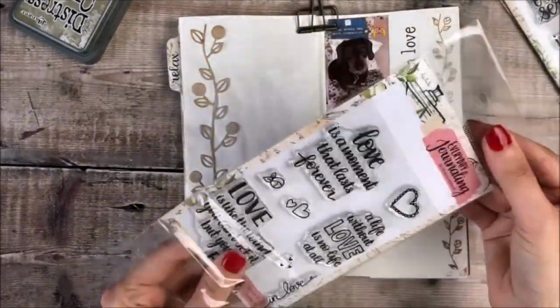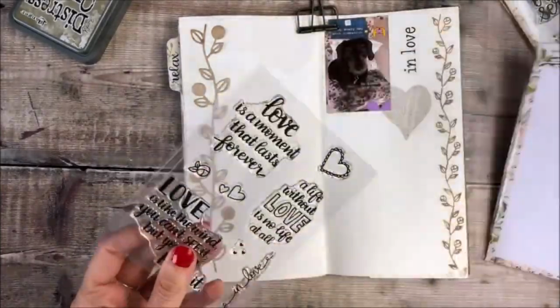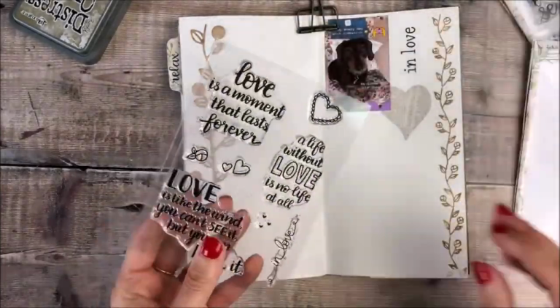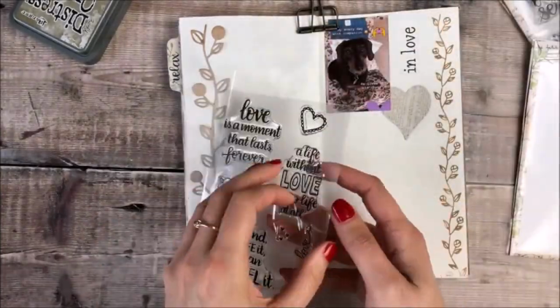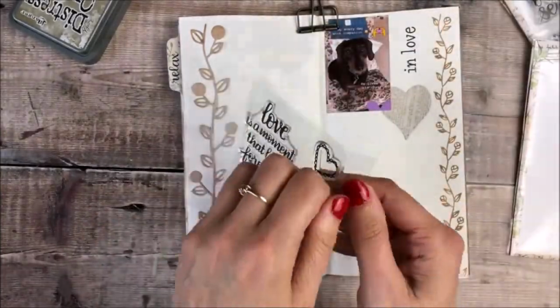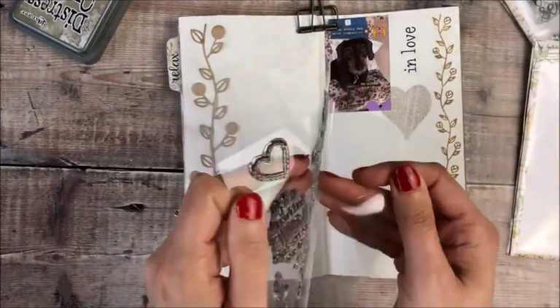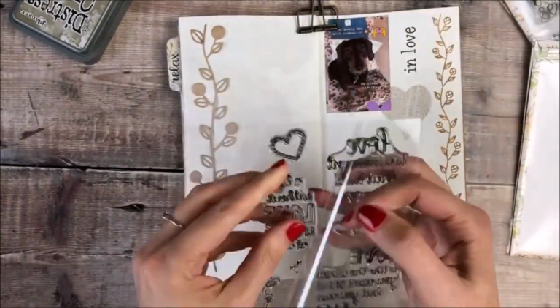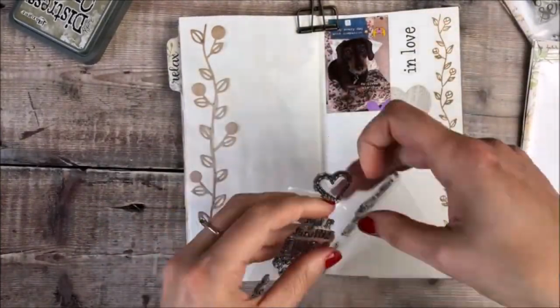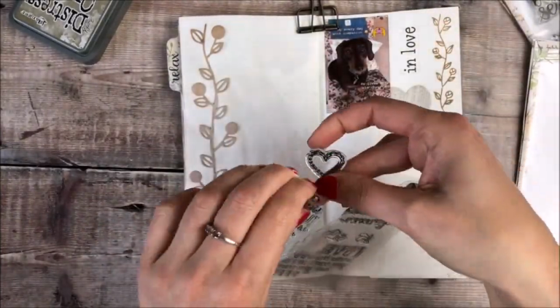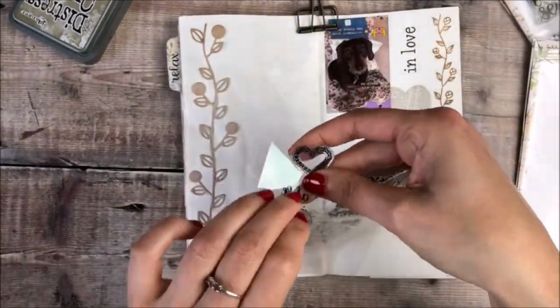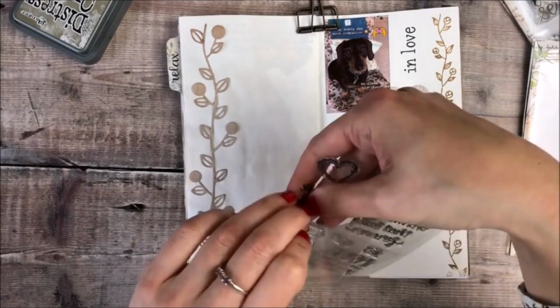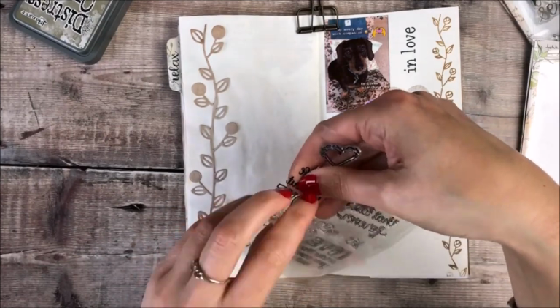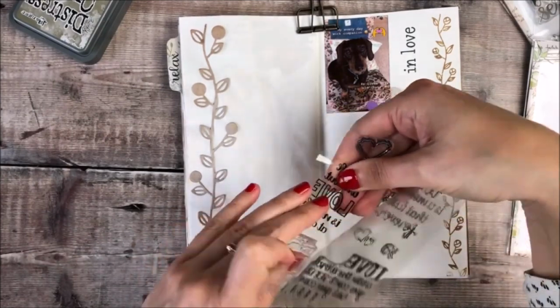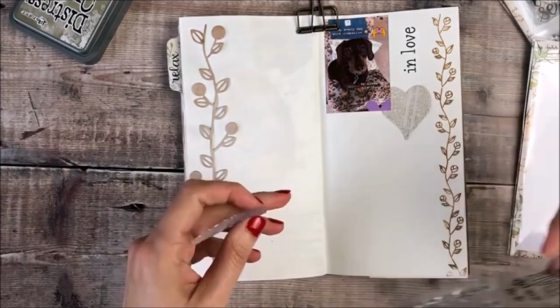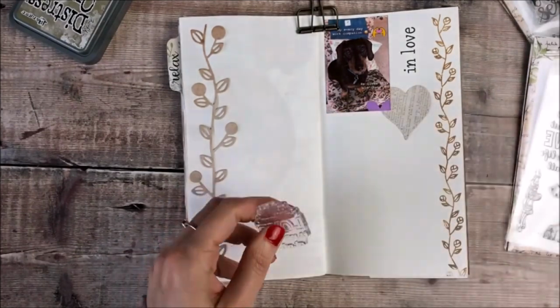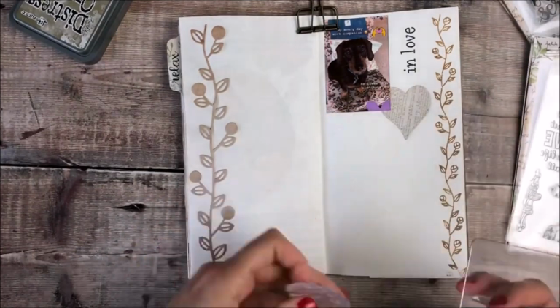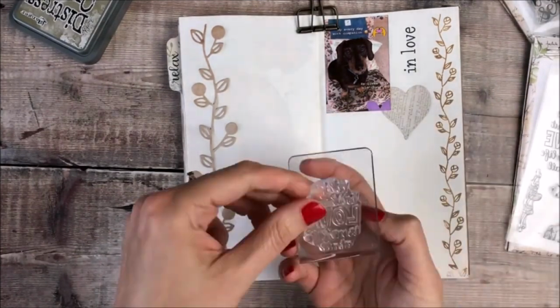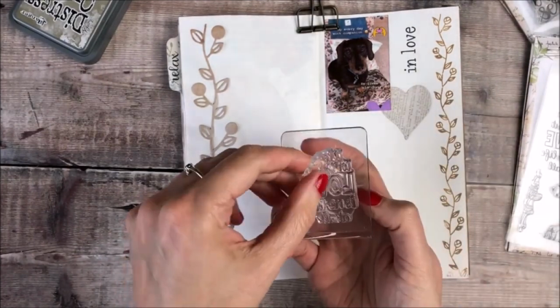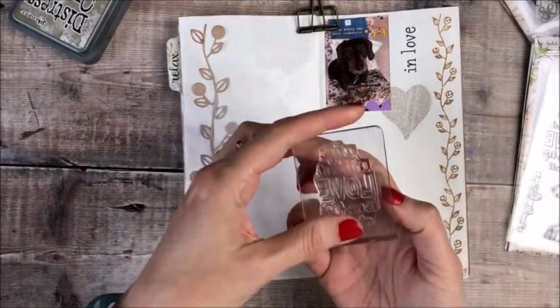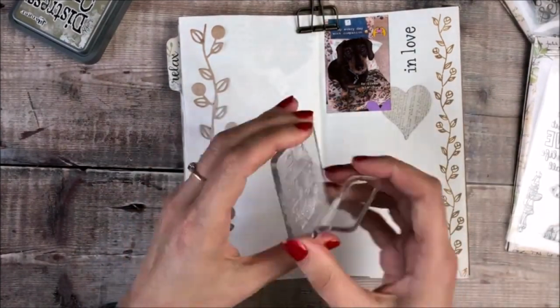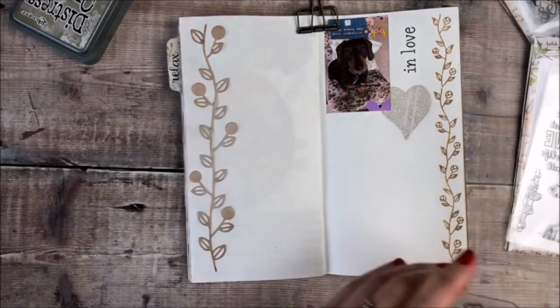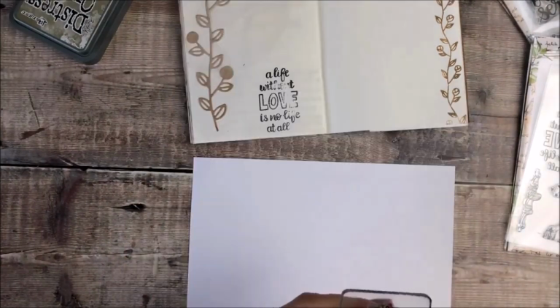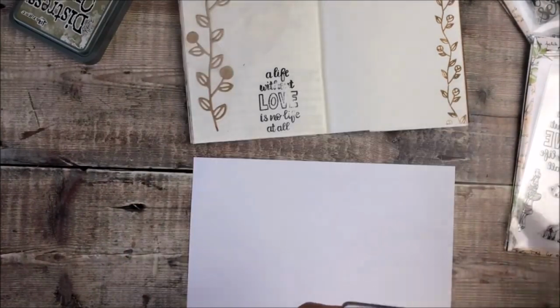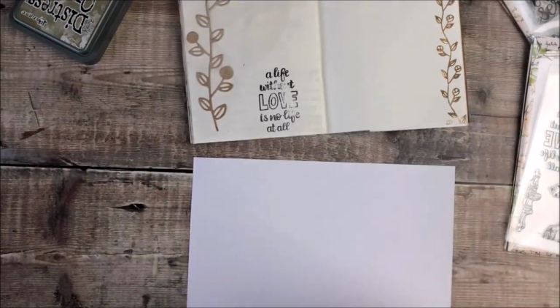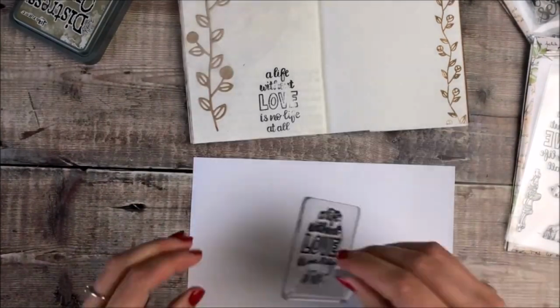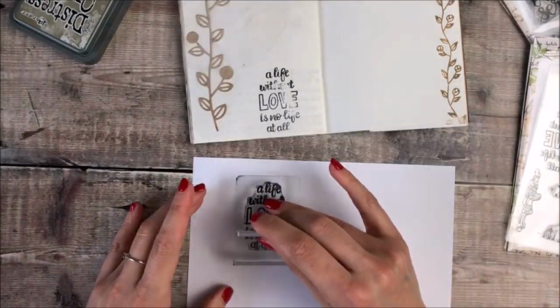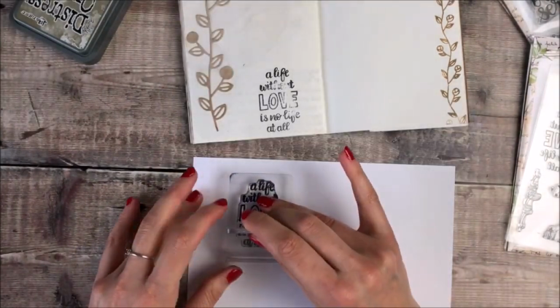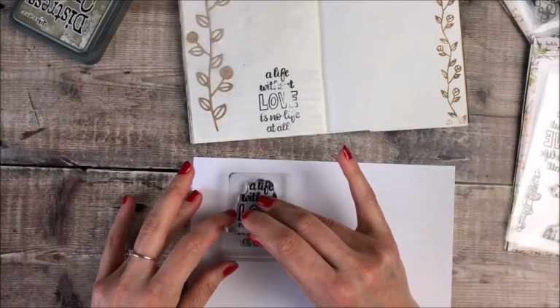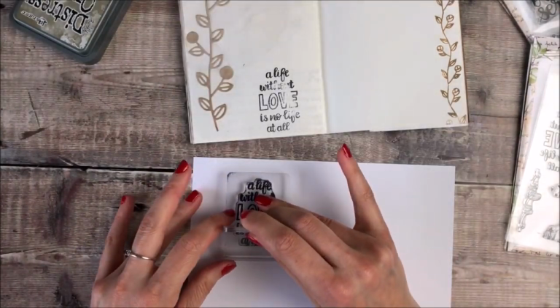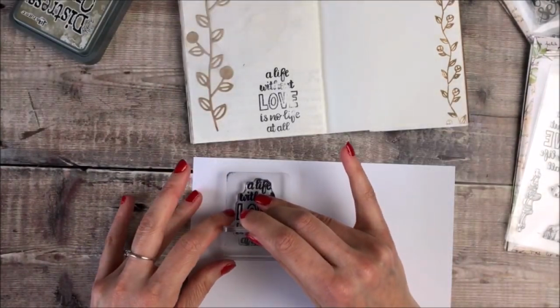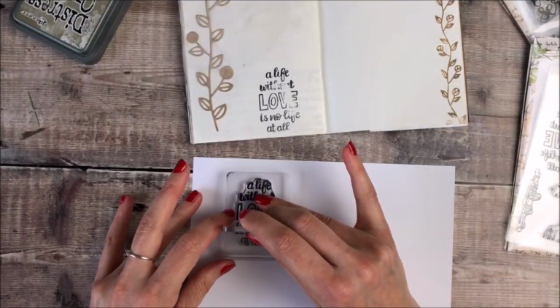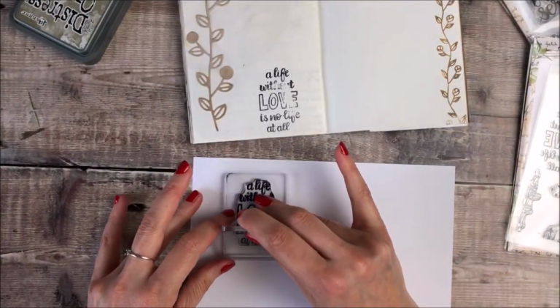I'm now using another stamp that says 'a life without love is no life at all' and that's from the Quotes of Love stamp set.